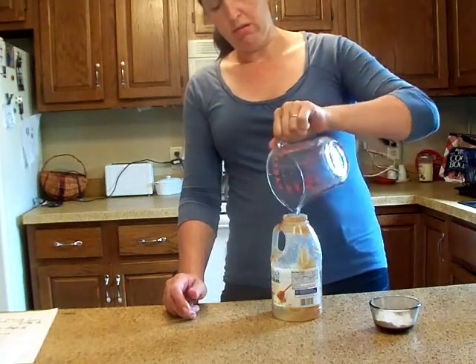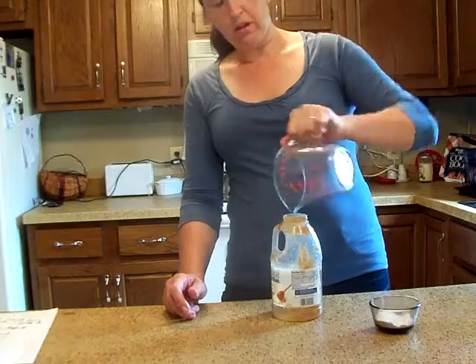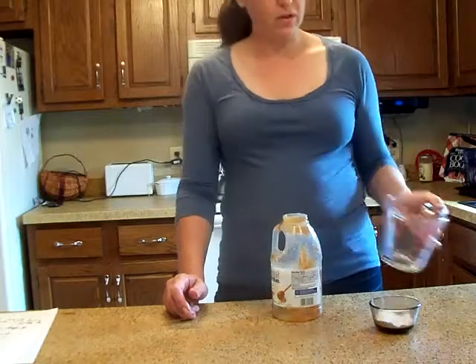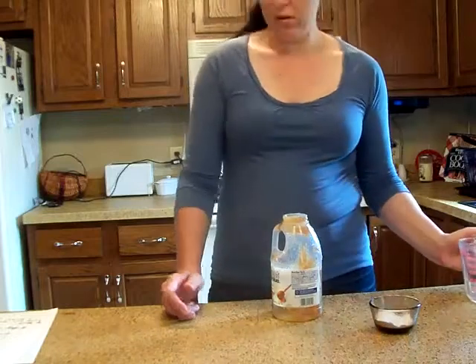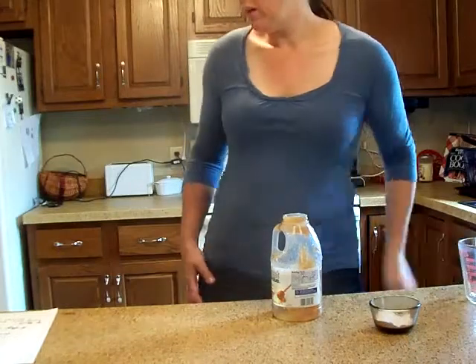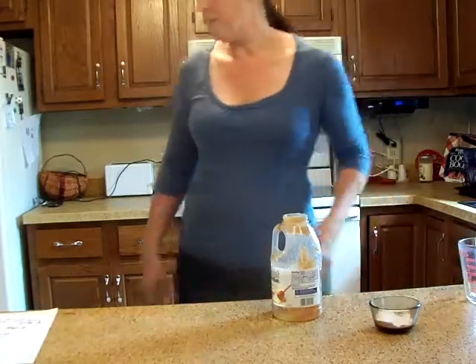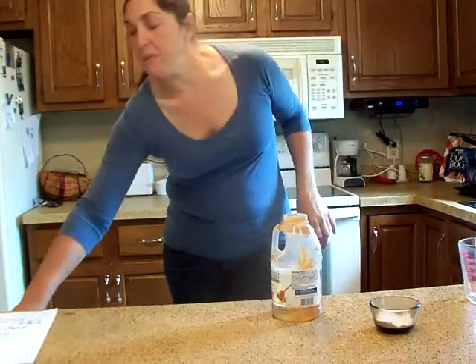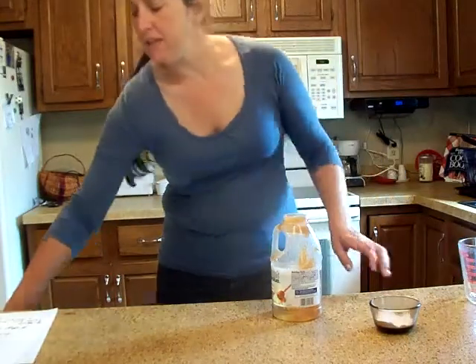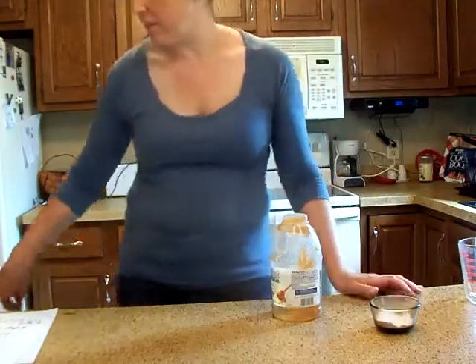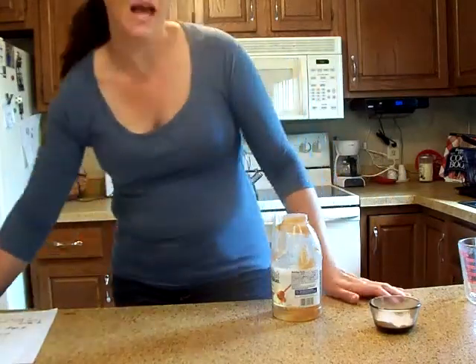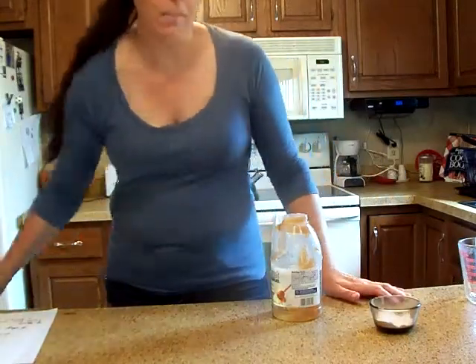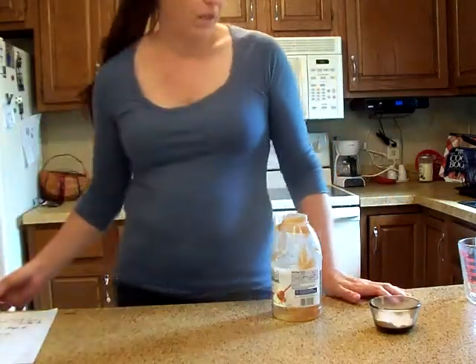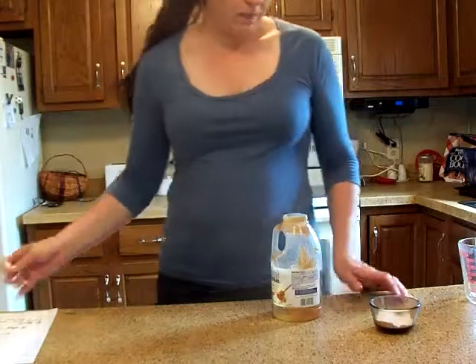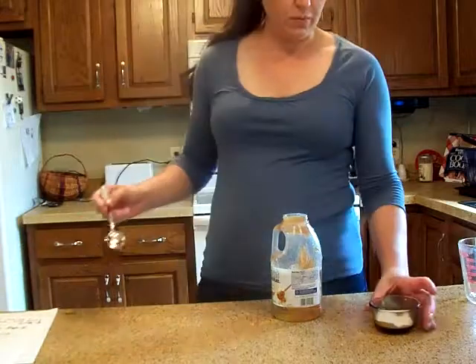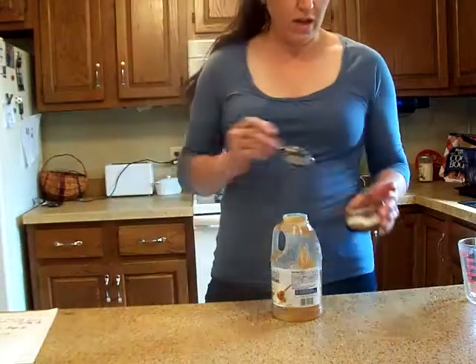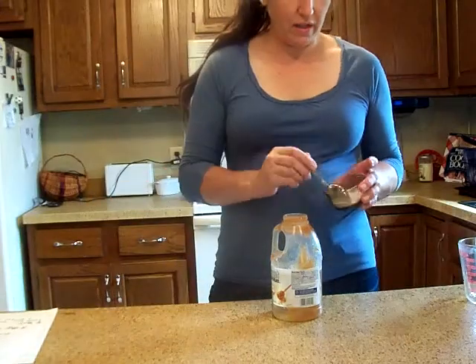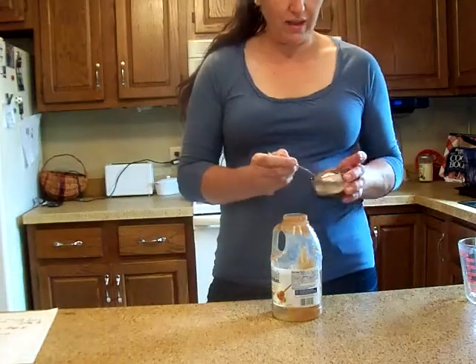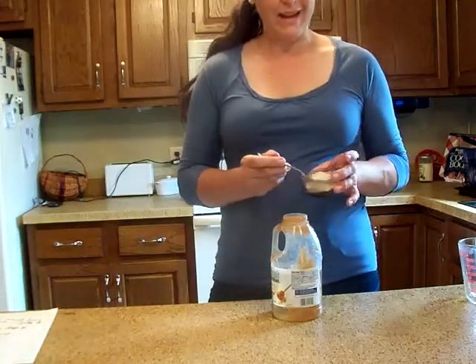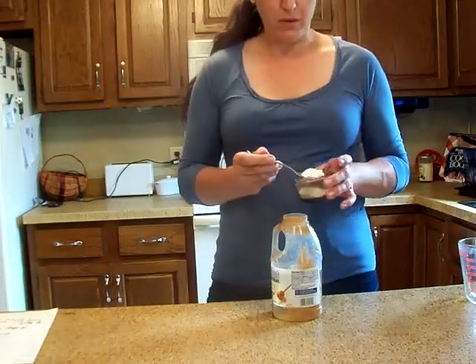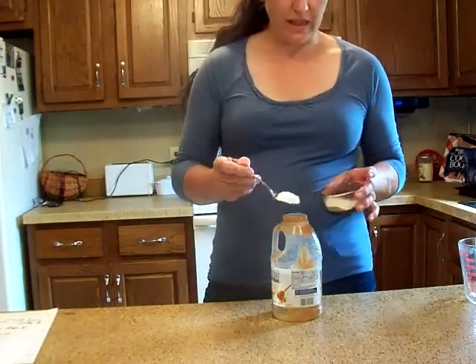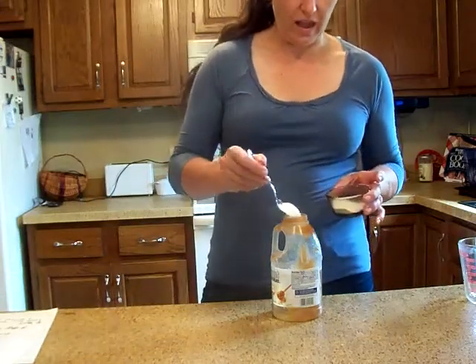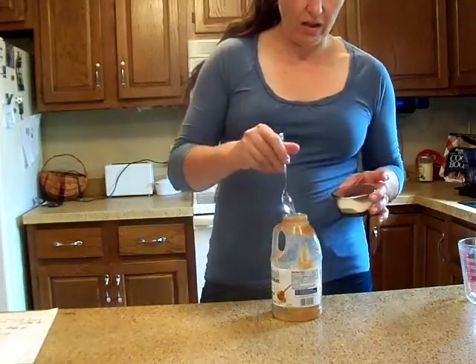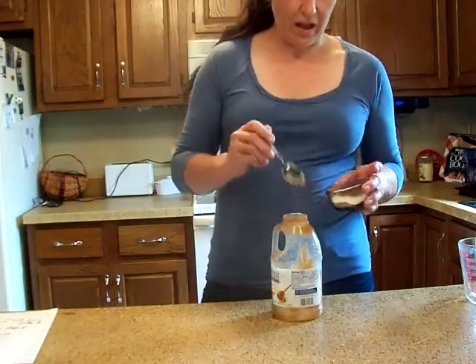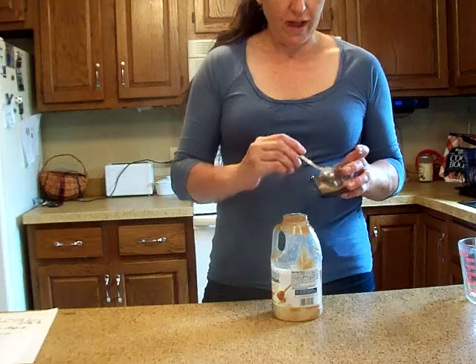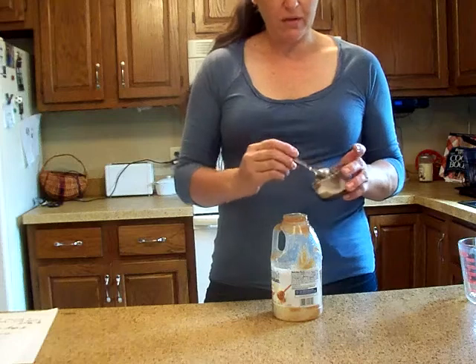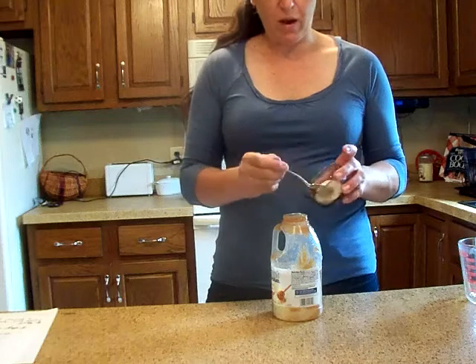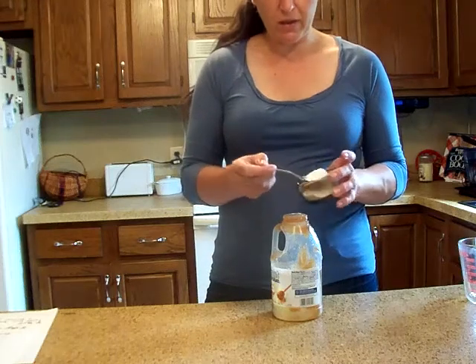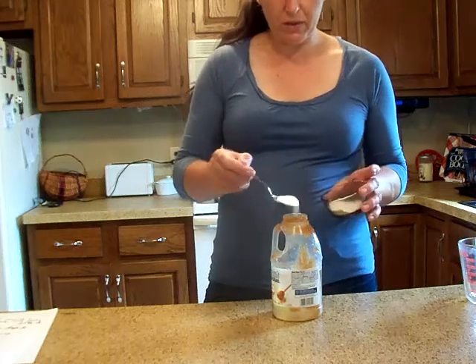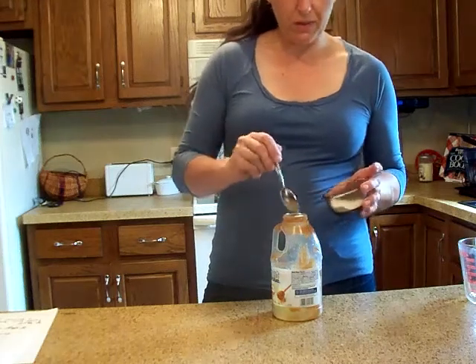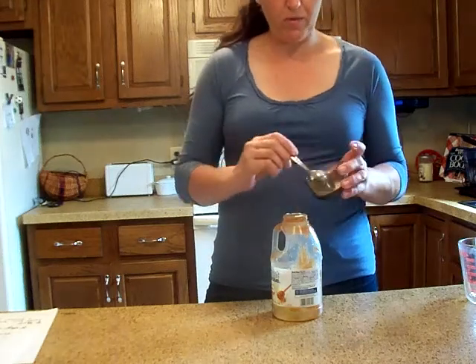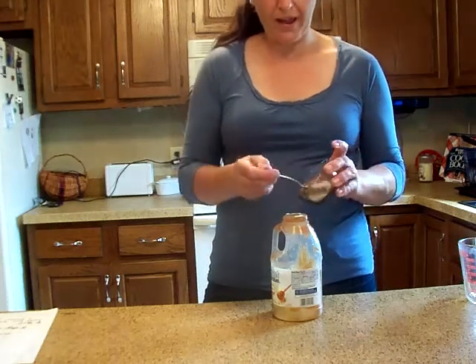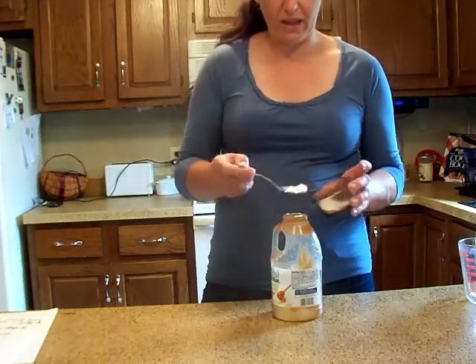Now you're going to want to keep this away from the kids, label it, lock it up. Because when it's done it looks a lot like an Arizona iced tea. Now I'm just putting a couple of tablespoons of borax in with it.